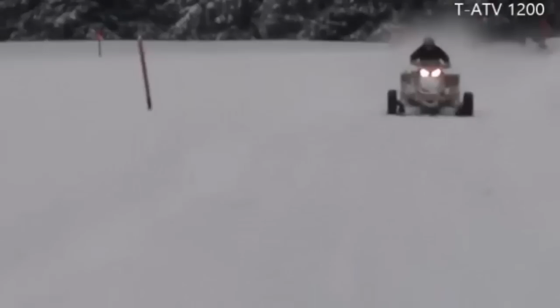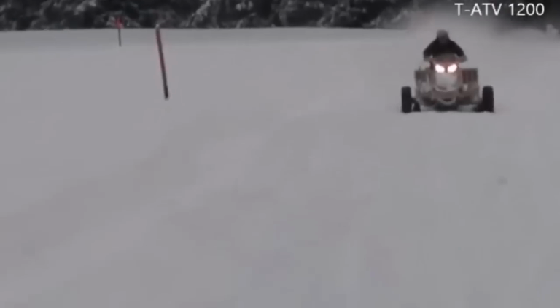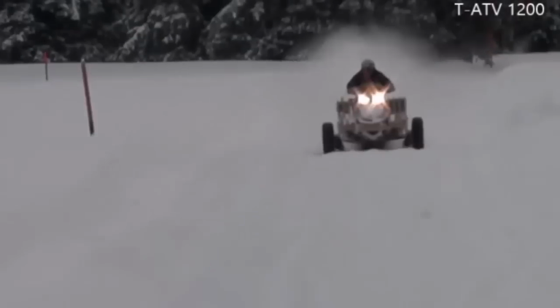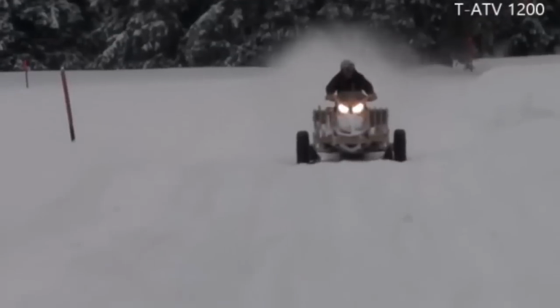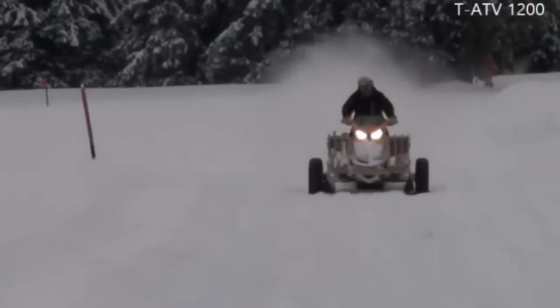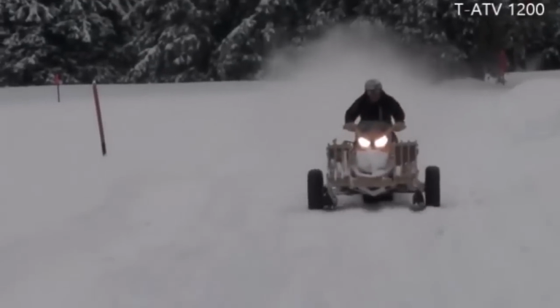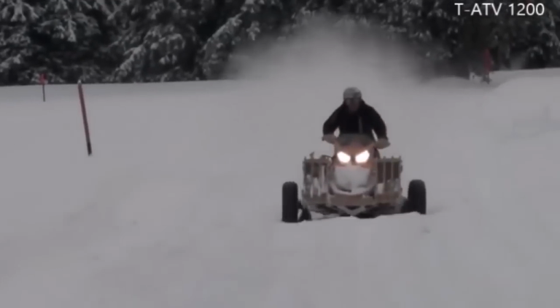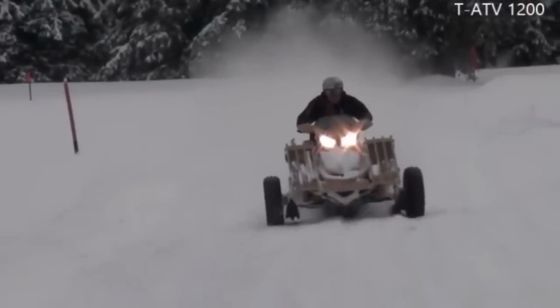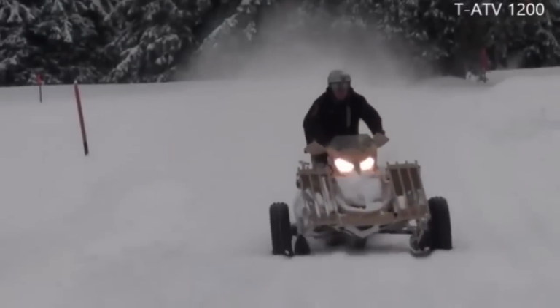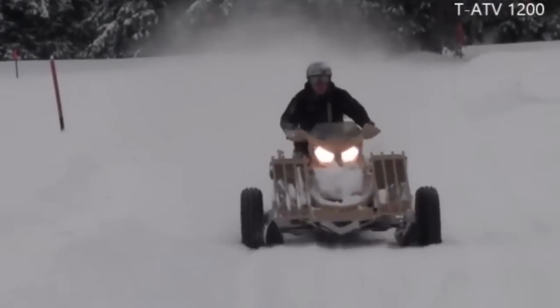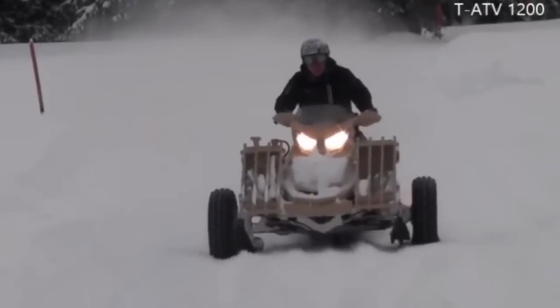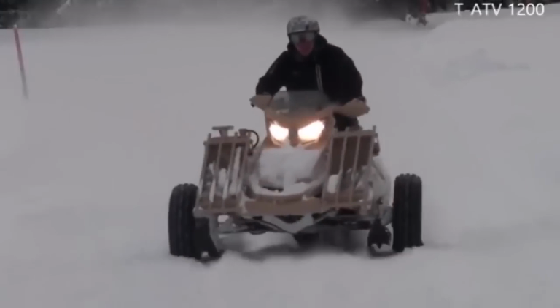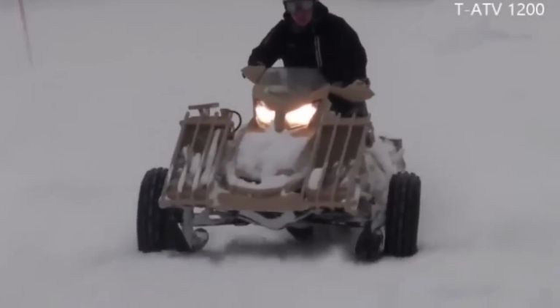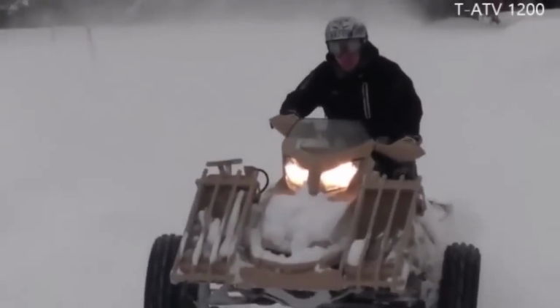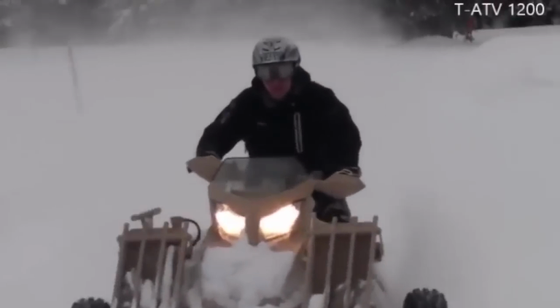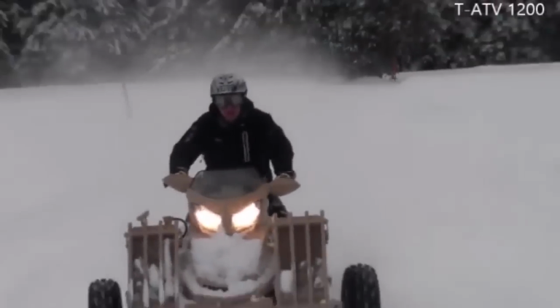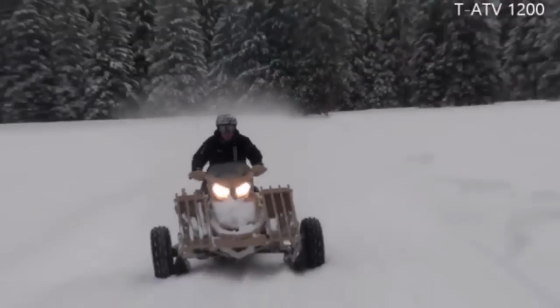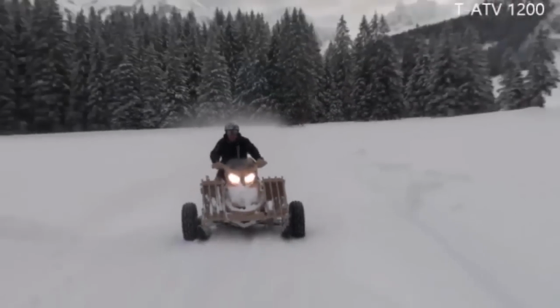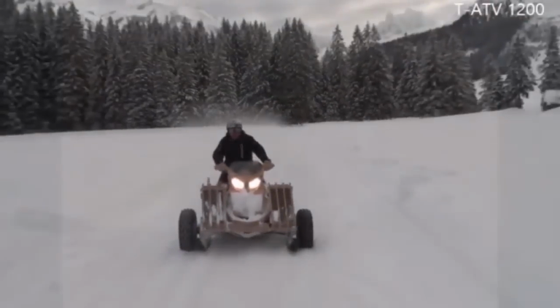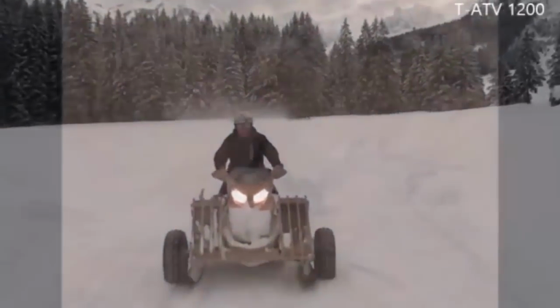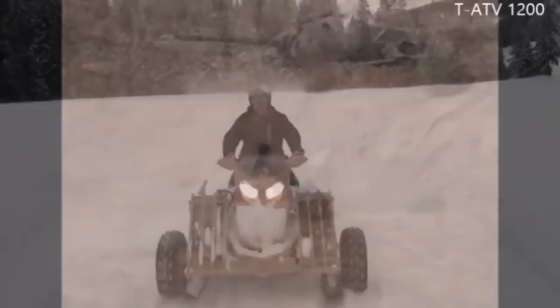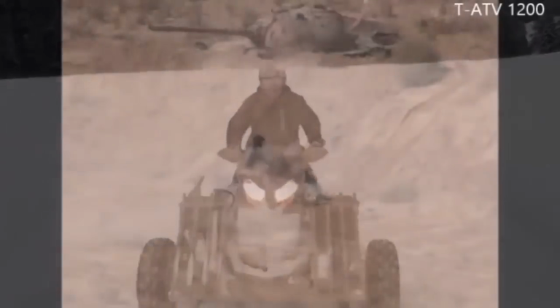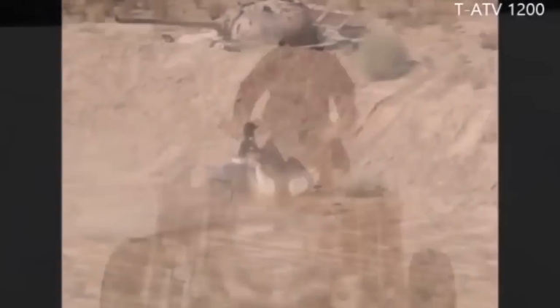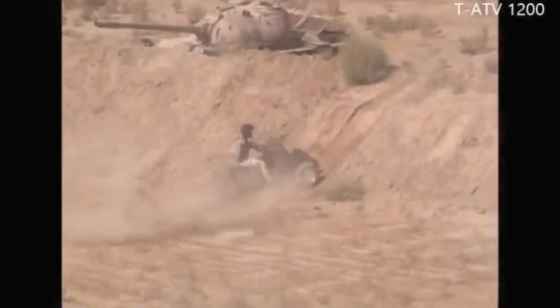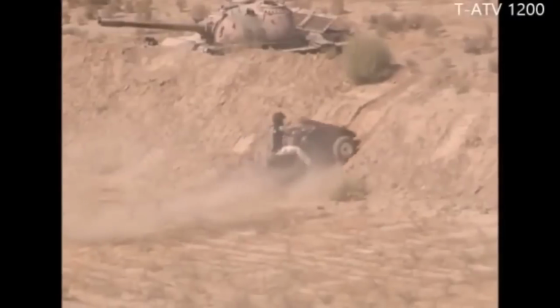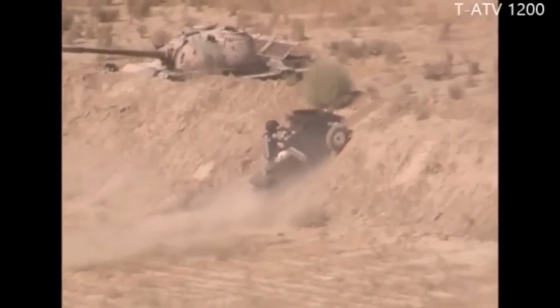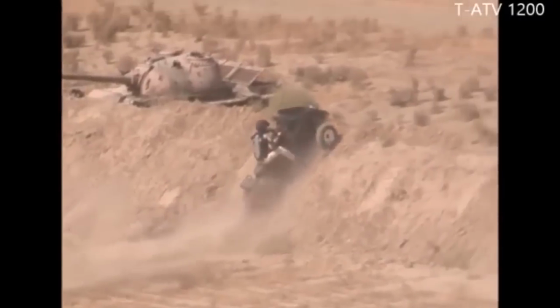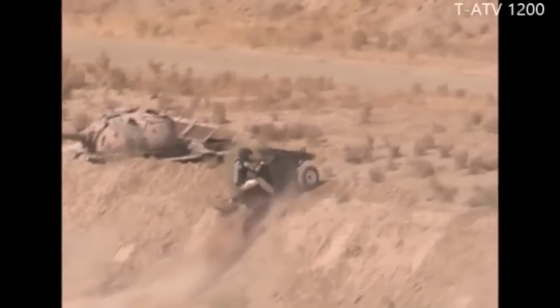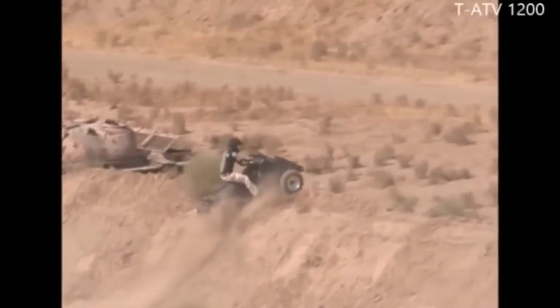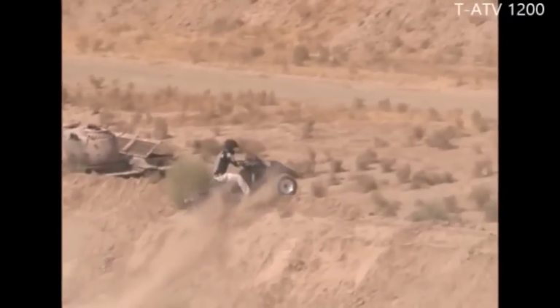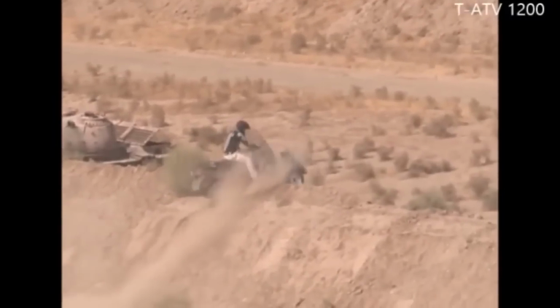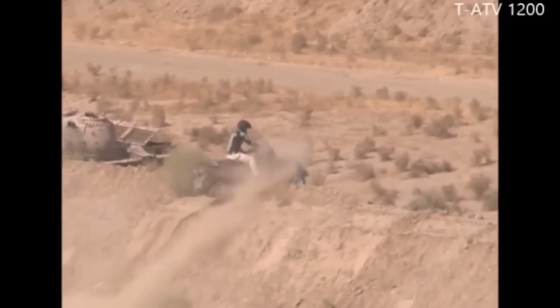The TATV-1200 does not need any ground clearance and therefore has basically no difficulties to overcome and stop on top of obstacles.